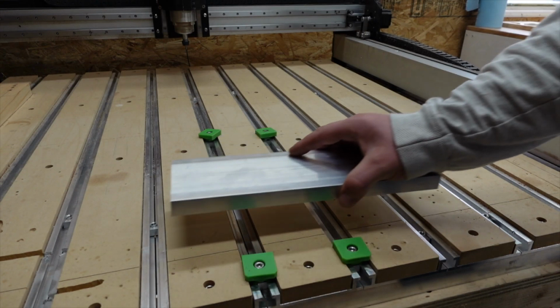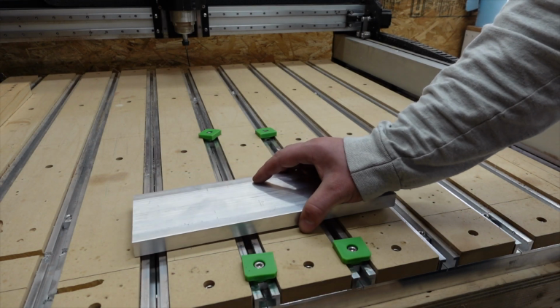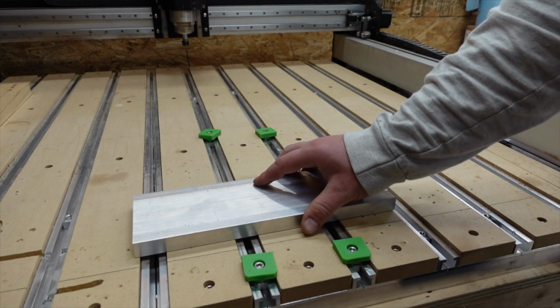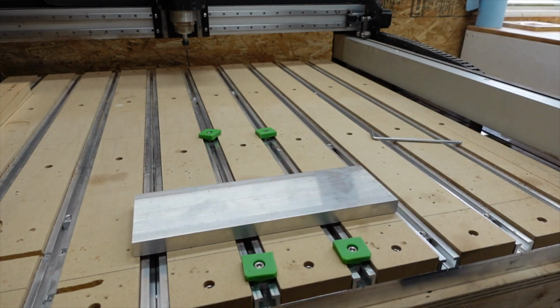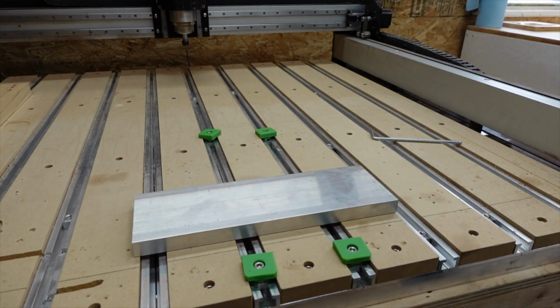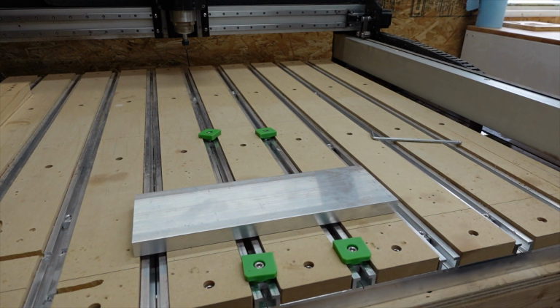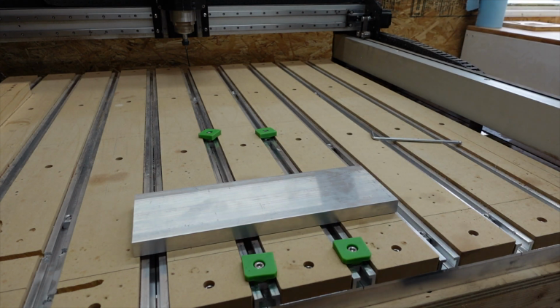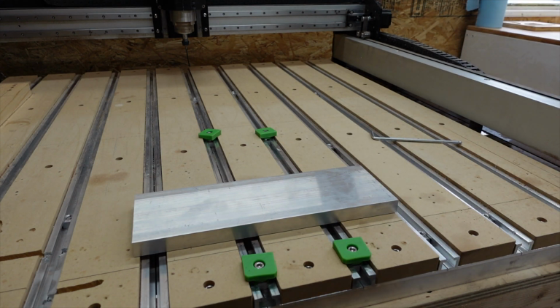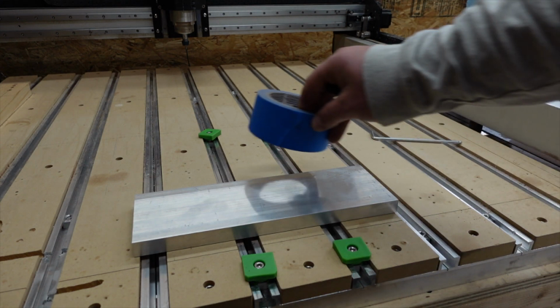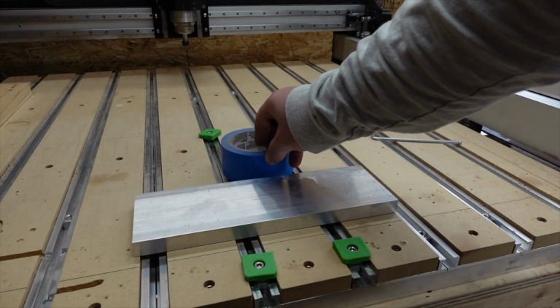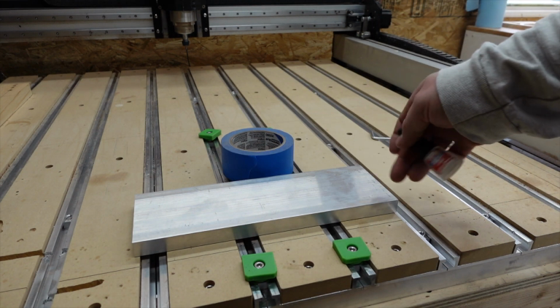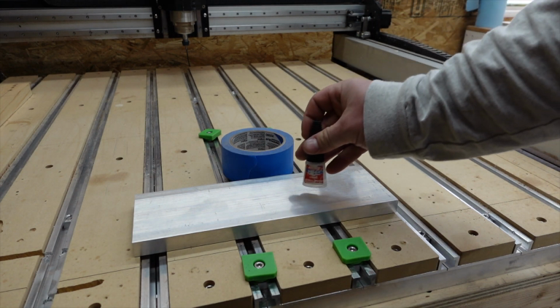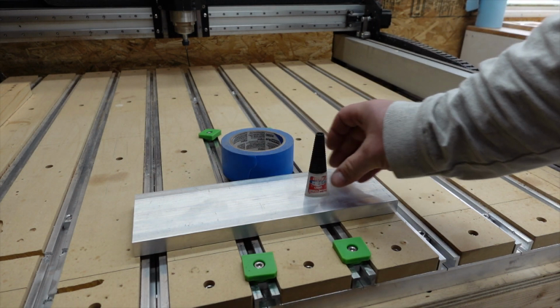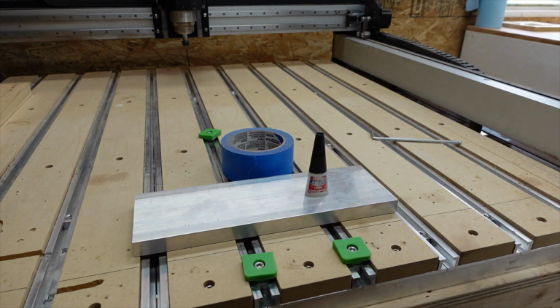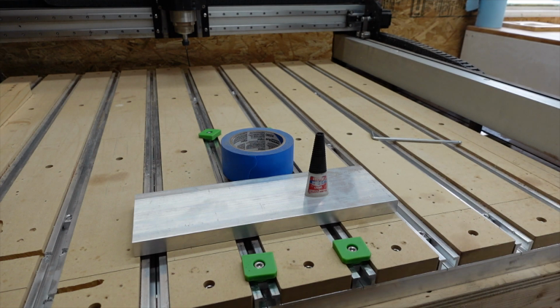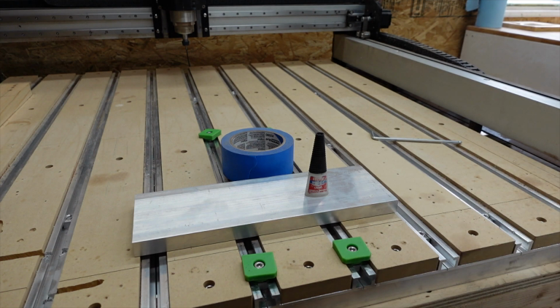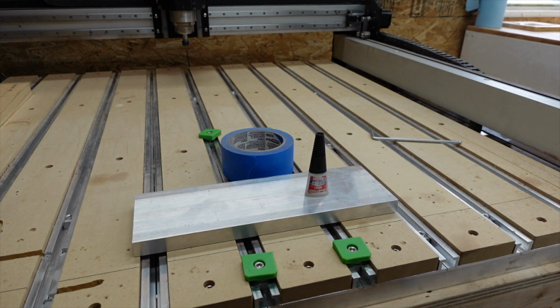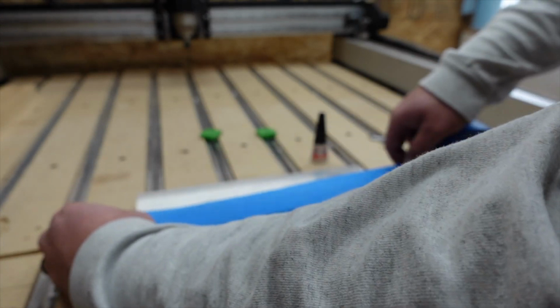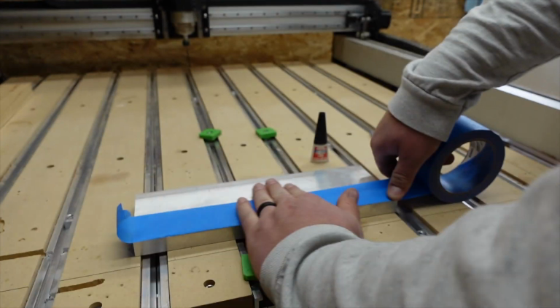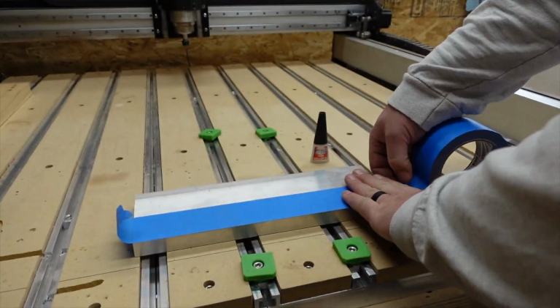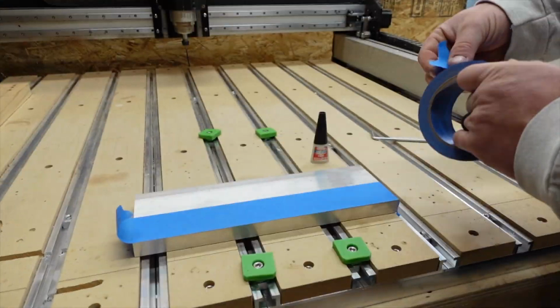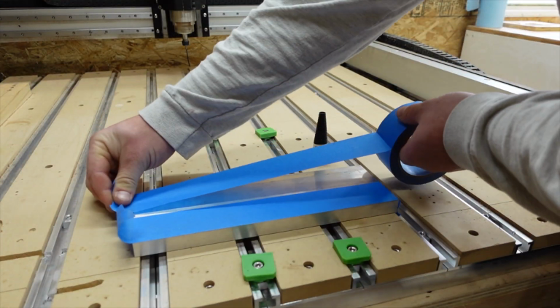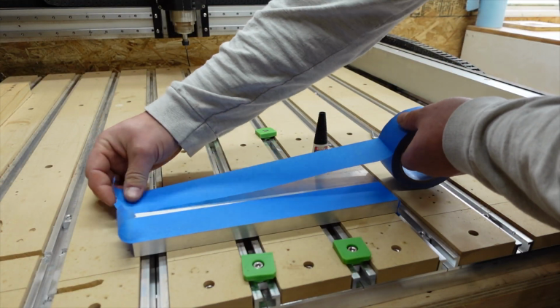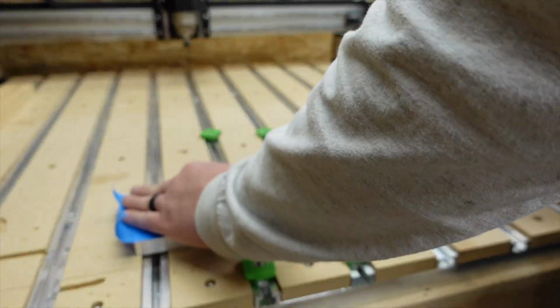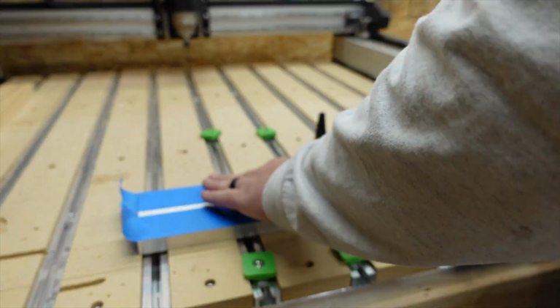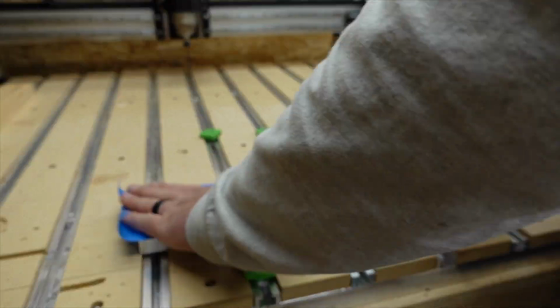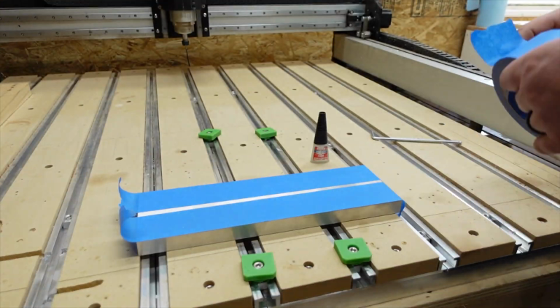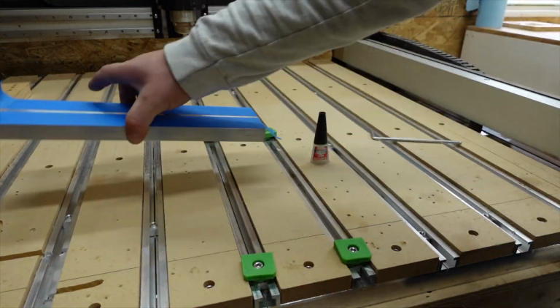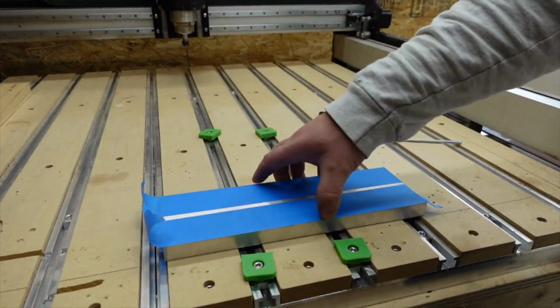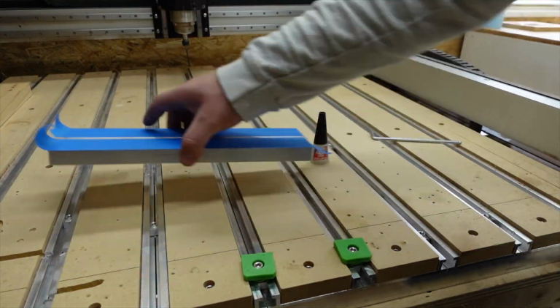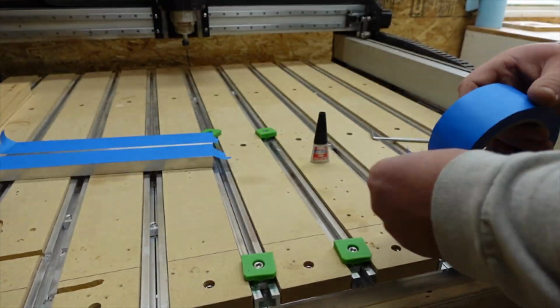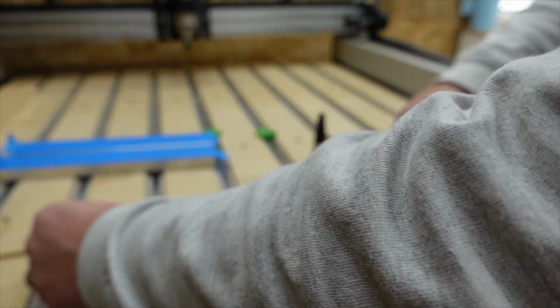Everyone has their own method, but when it comes to surfacing, I like to use blue painter's tape and super glue. This provides a very strong hold-down method so that while you're surfacing, you don't have to worry about hitting any of your work-holding tools.